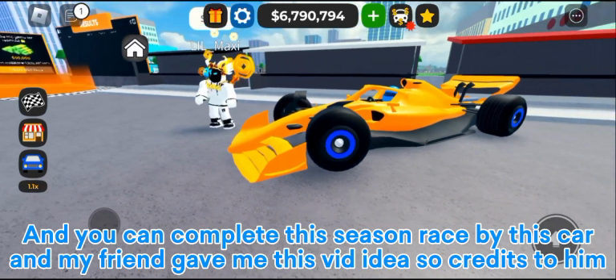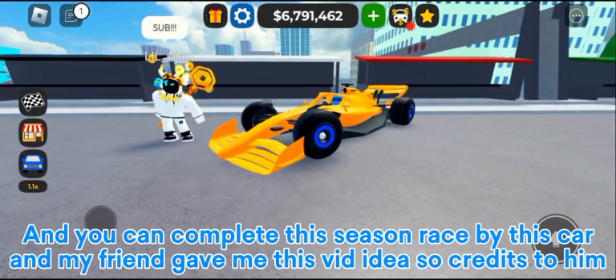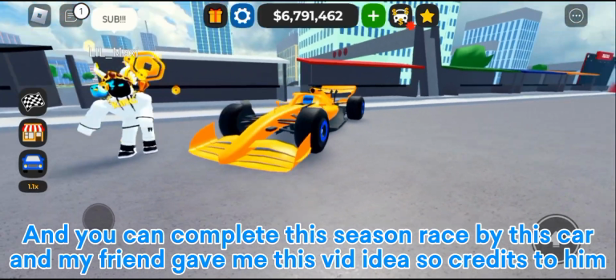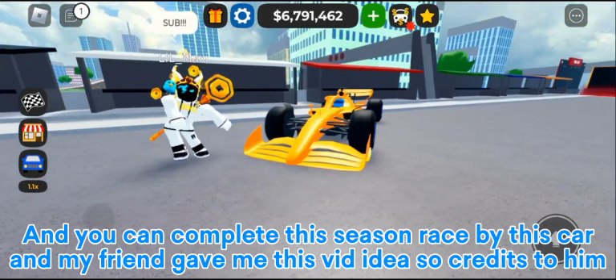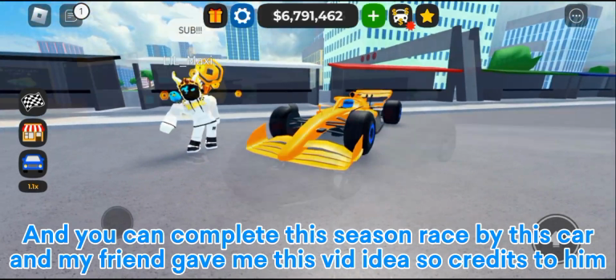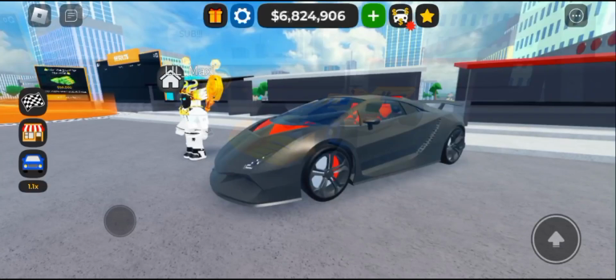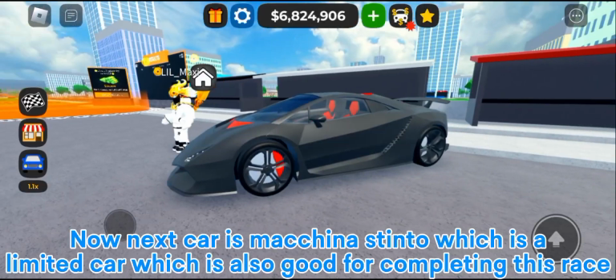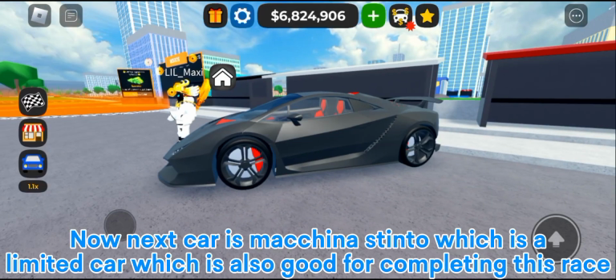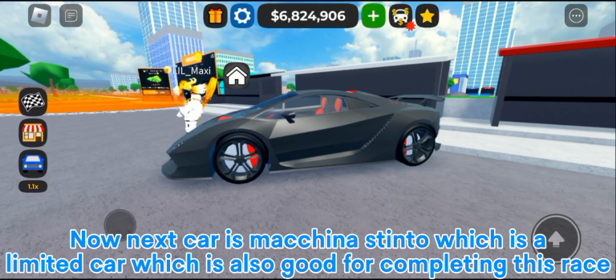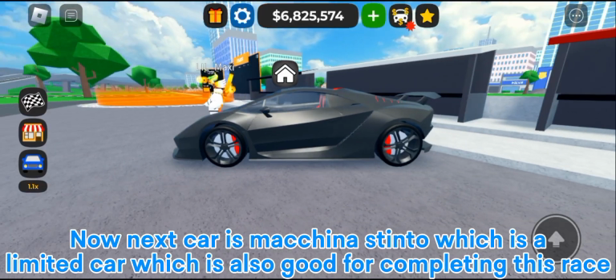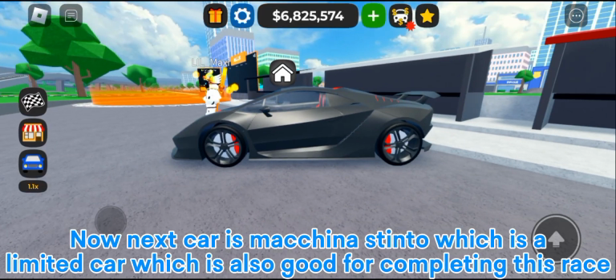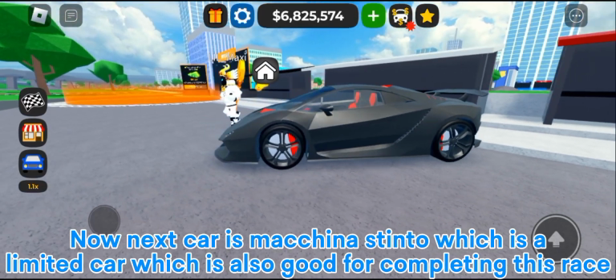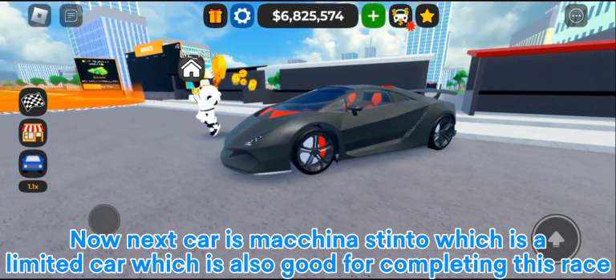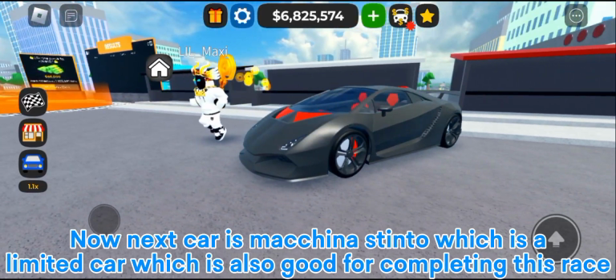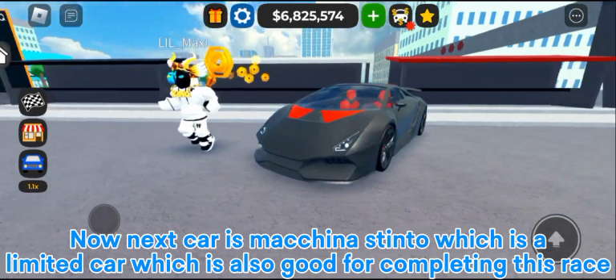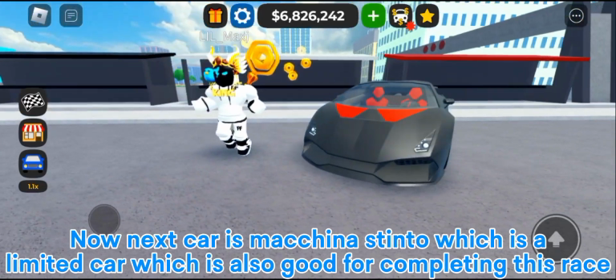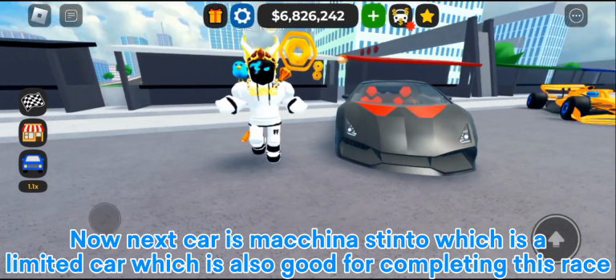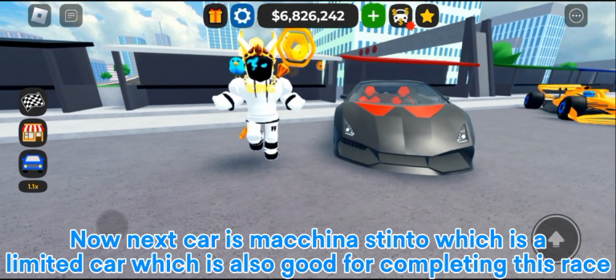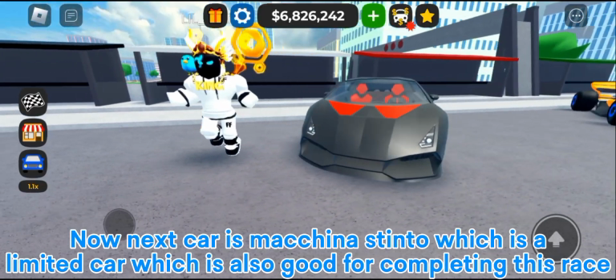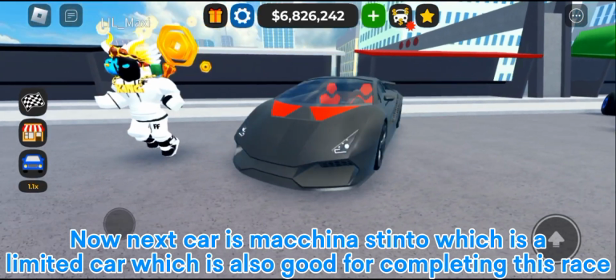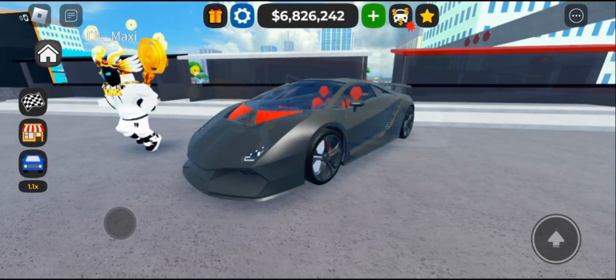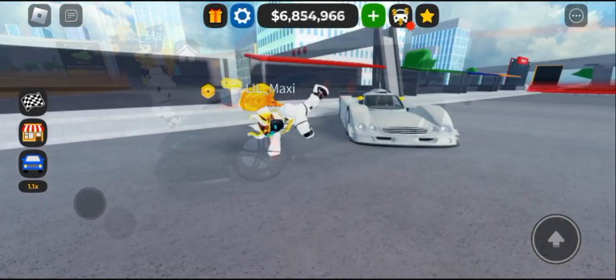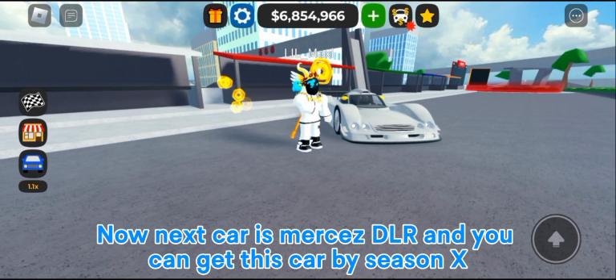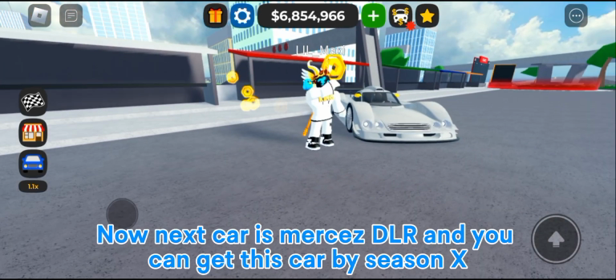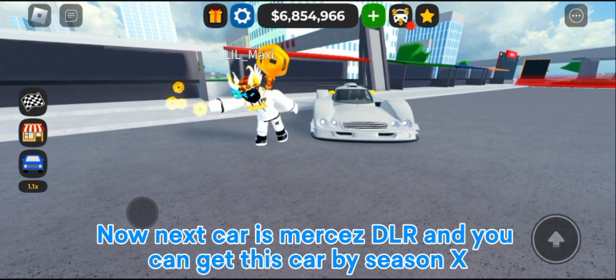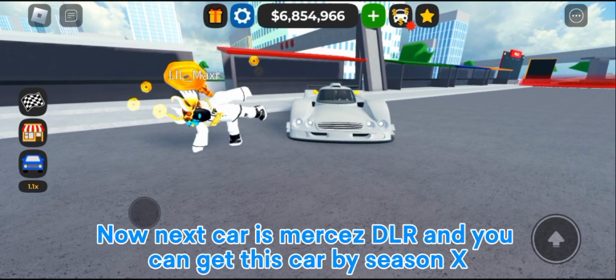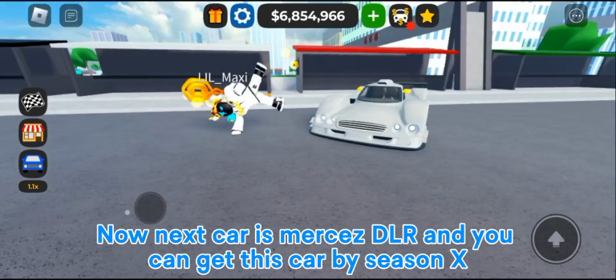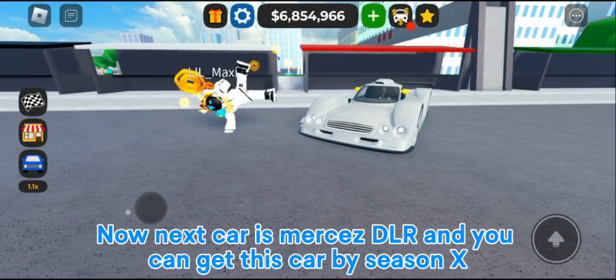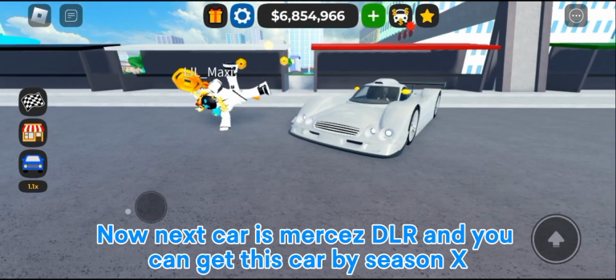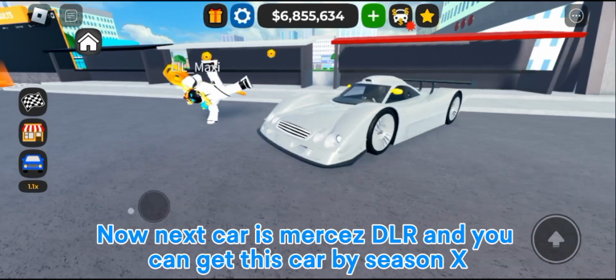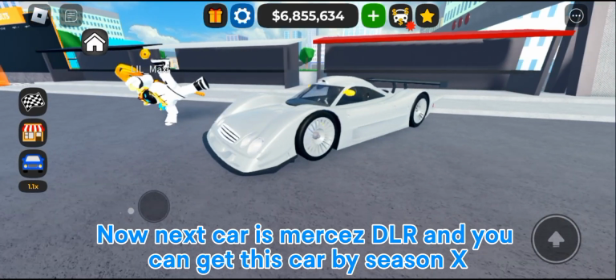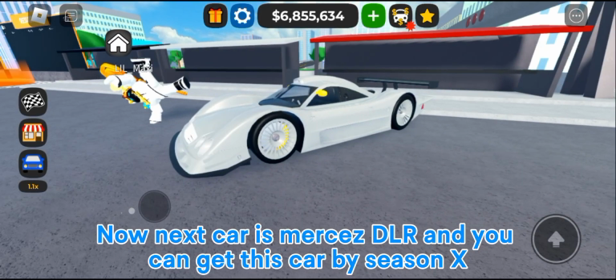Now the next car is Makina Stinto, which is a limited car and is also good for completing this race. Now the next car is Merchez DLR, and you can get this car from Season X.